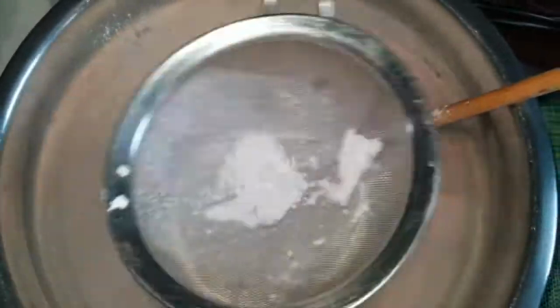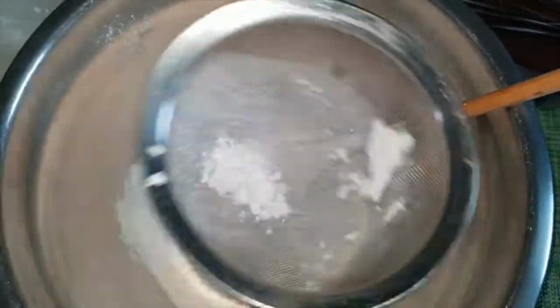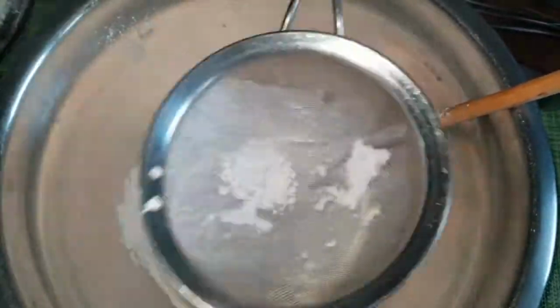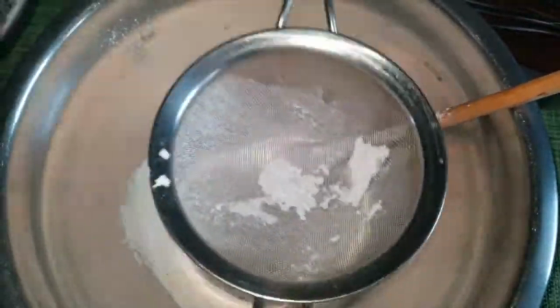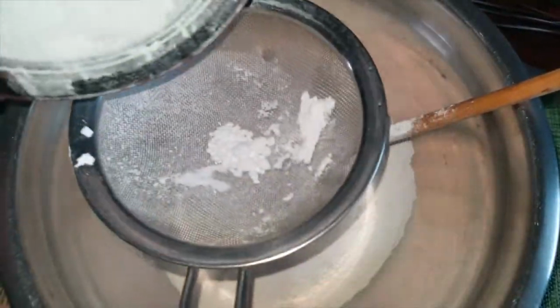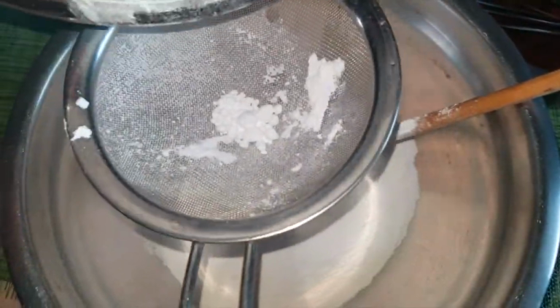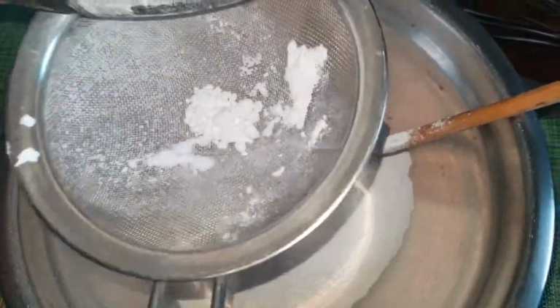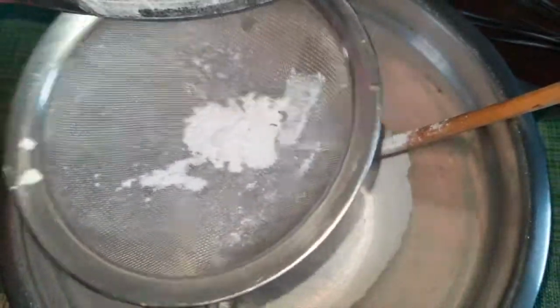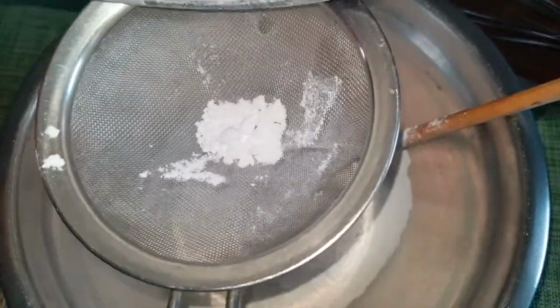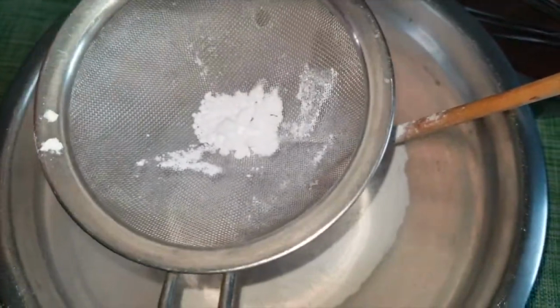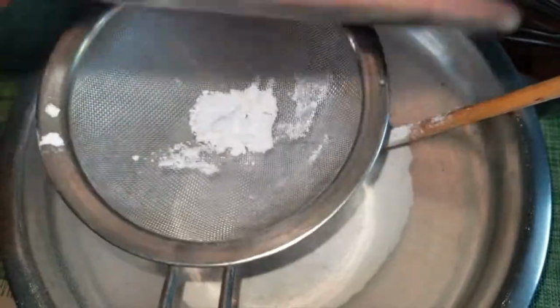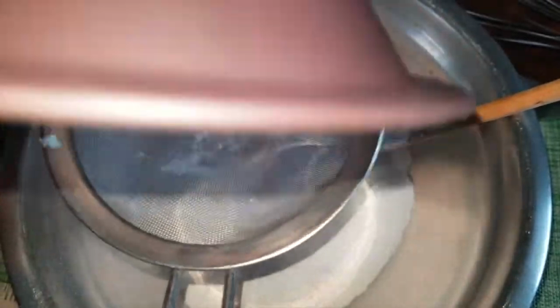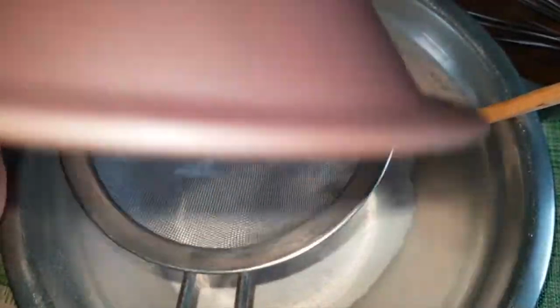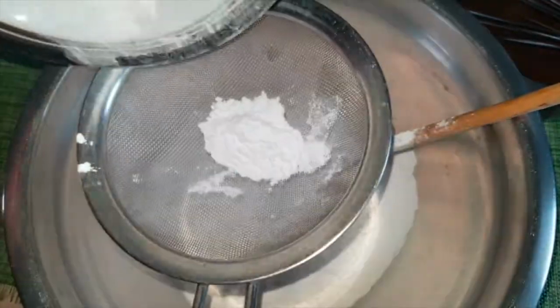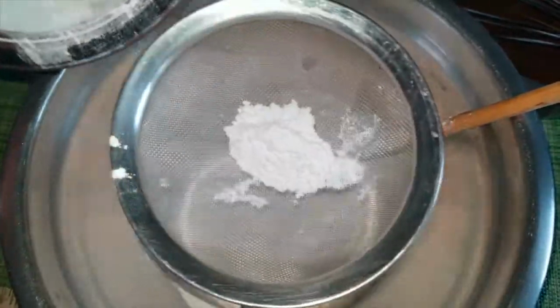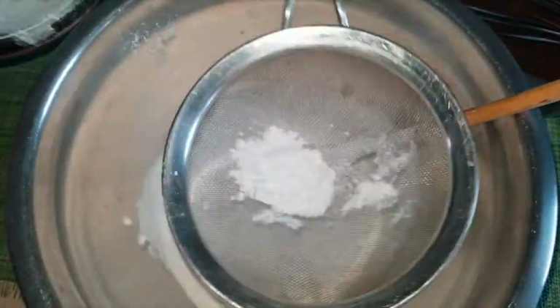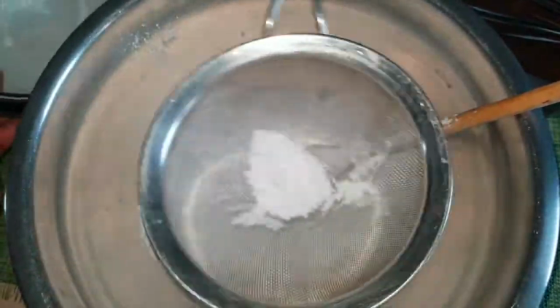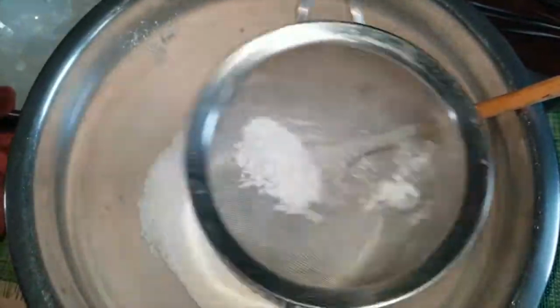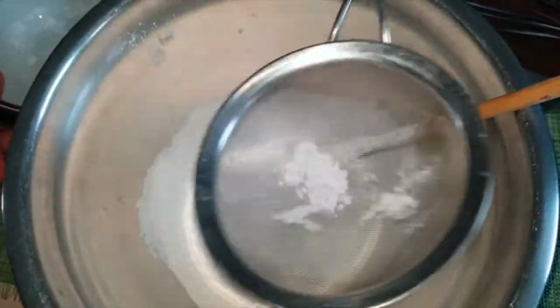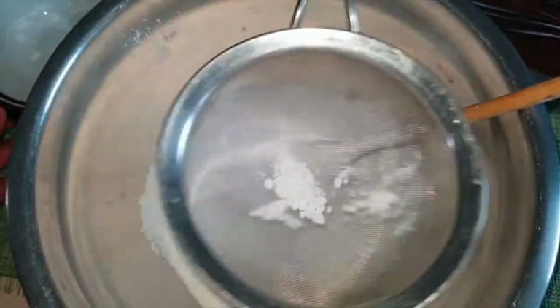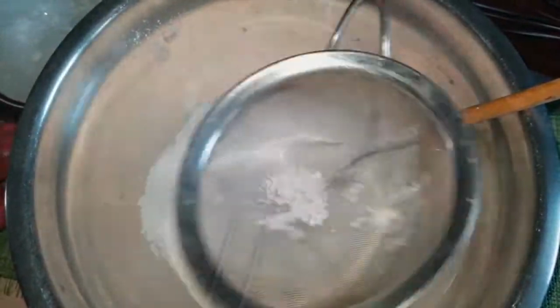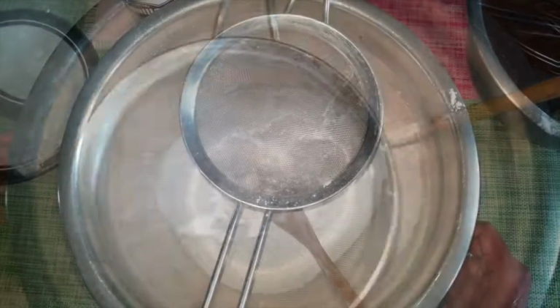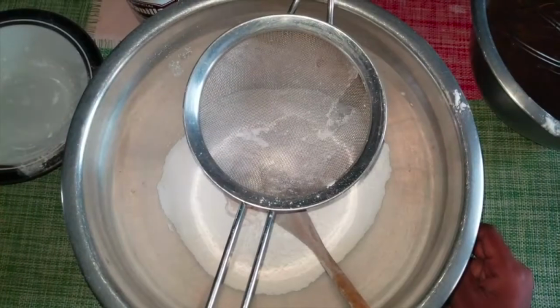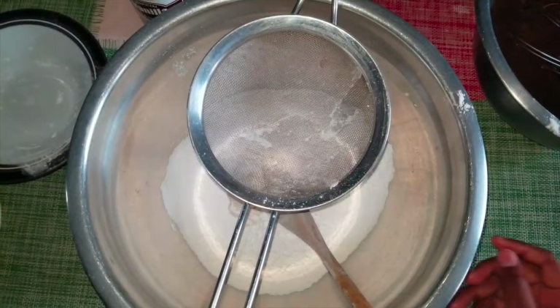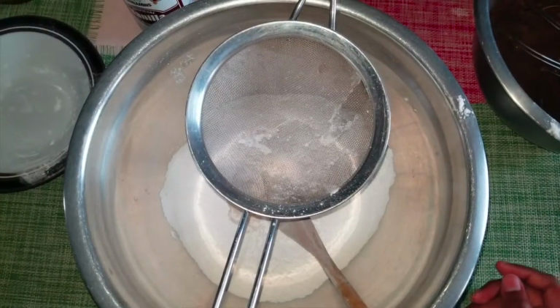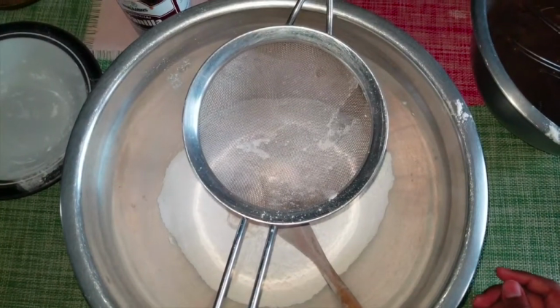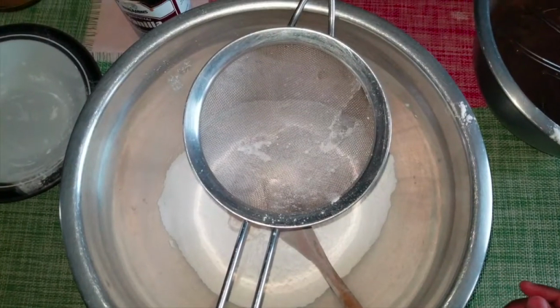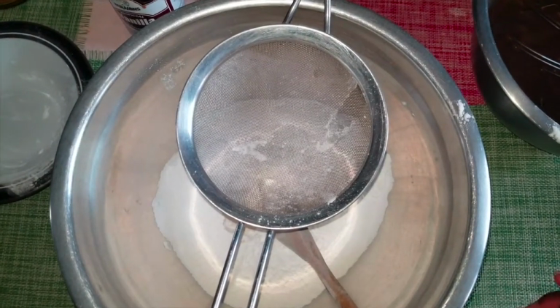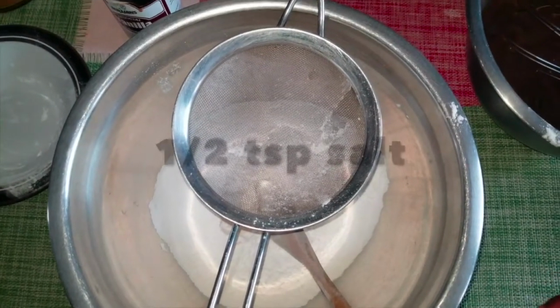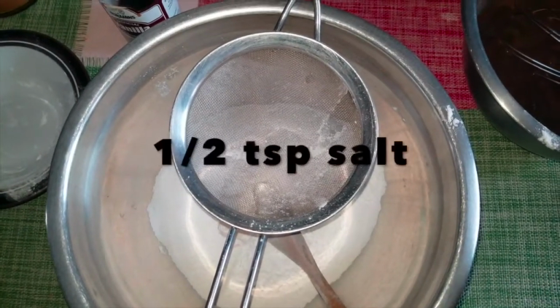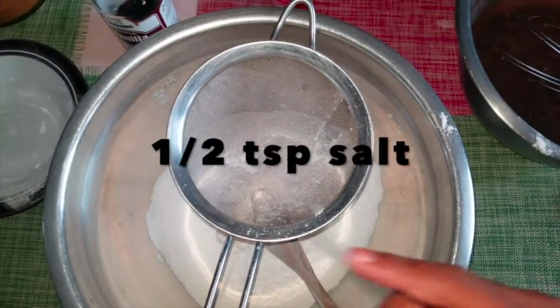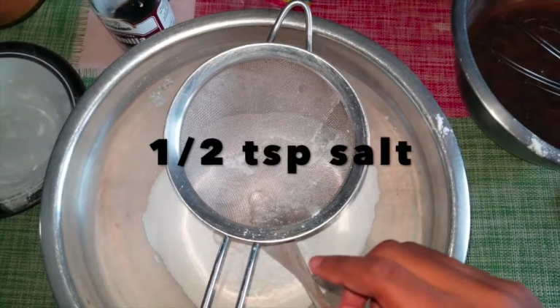There's still a little bit more in there, so I'm gonna put all that in. Now that I've done that, I'm going to add one teaspoon of salt.